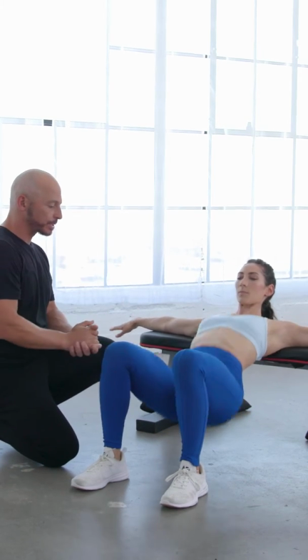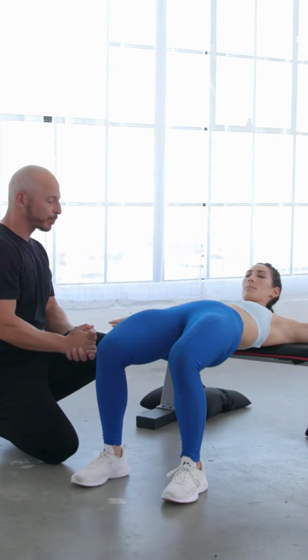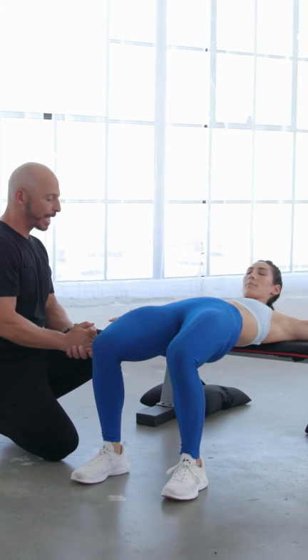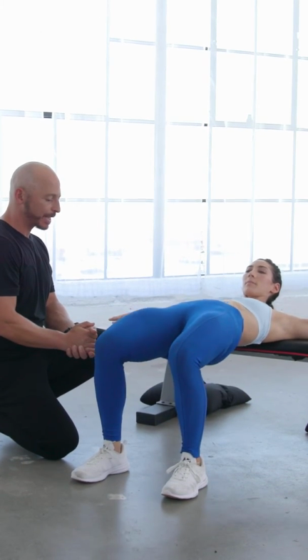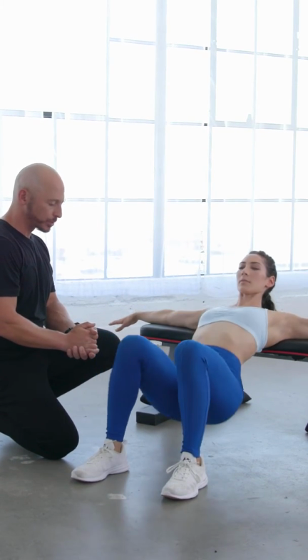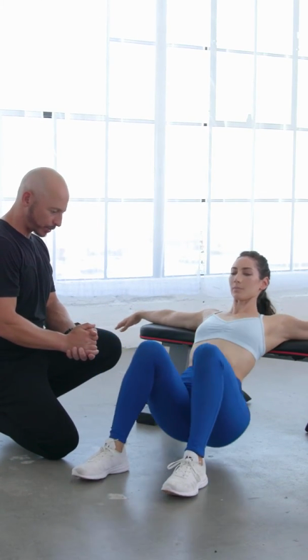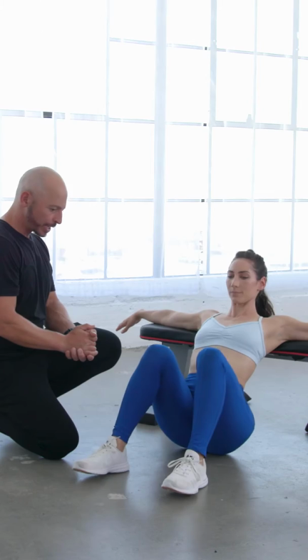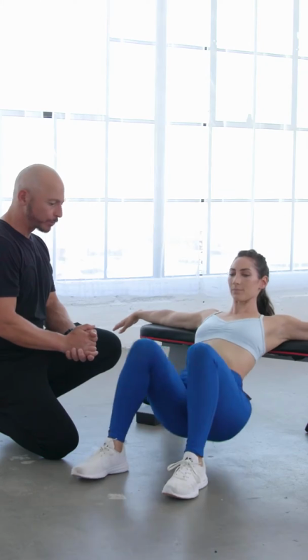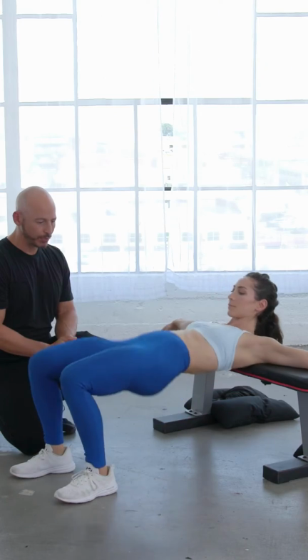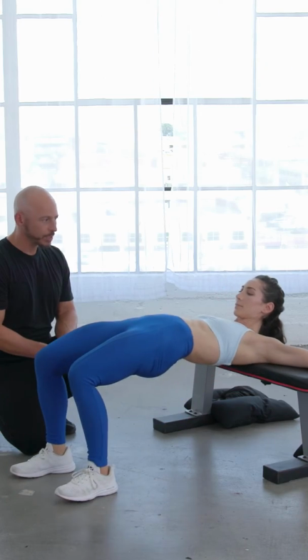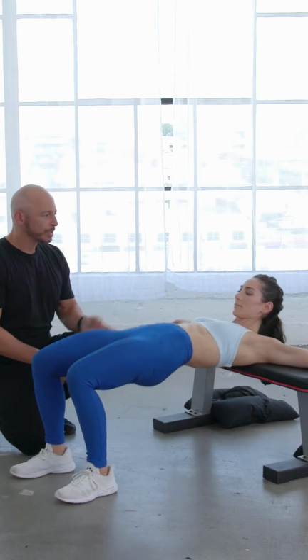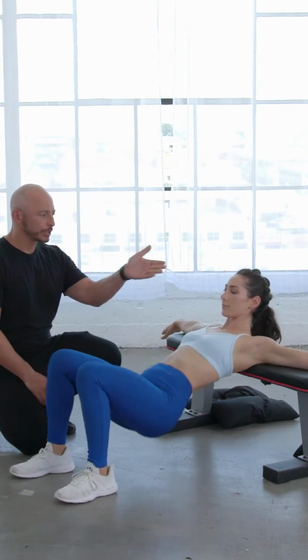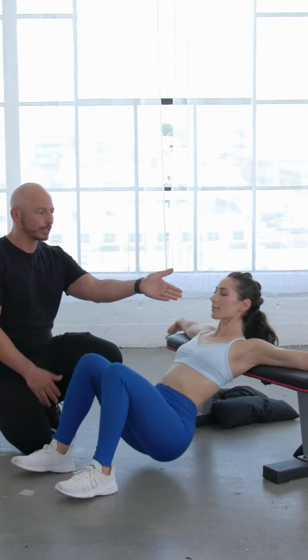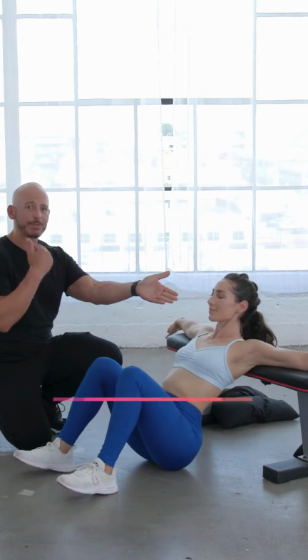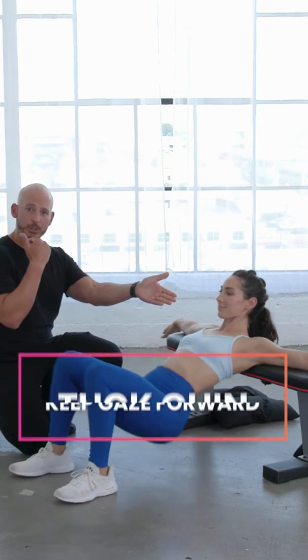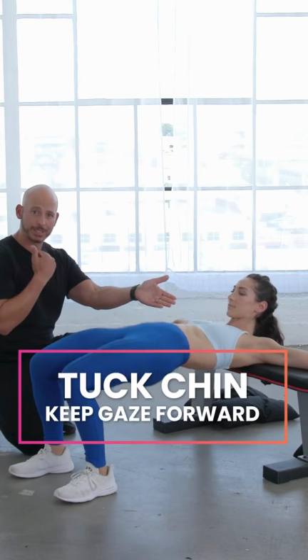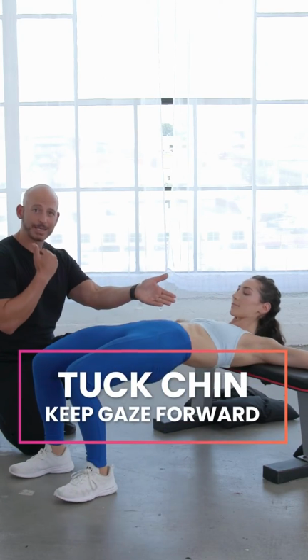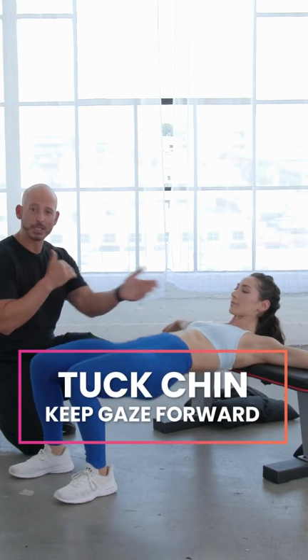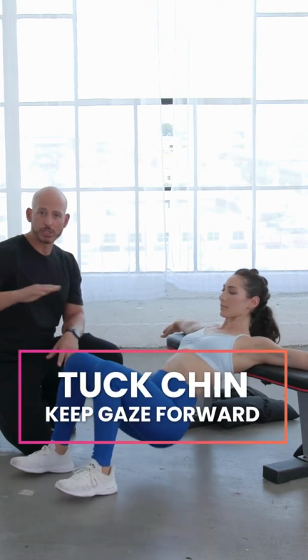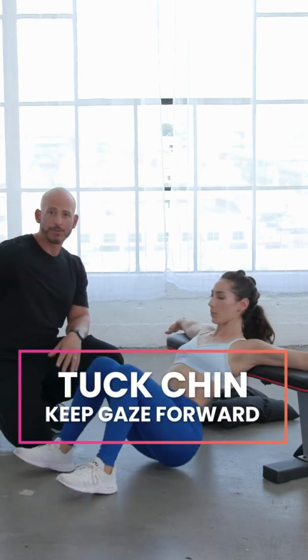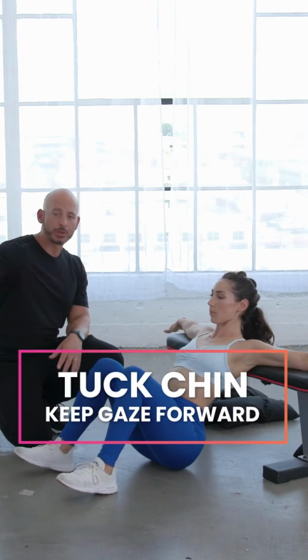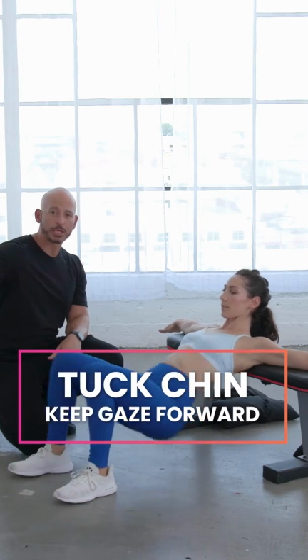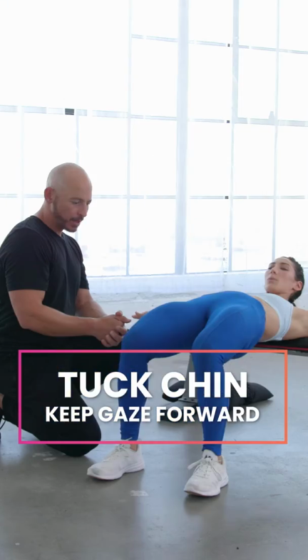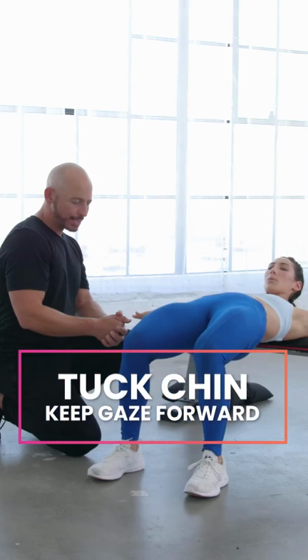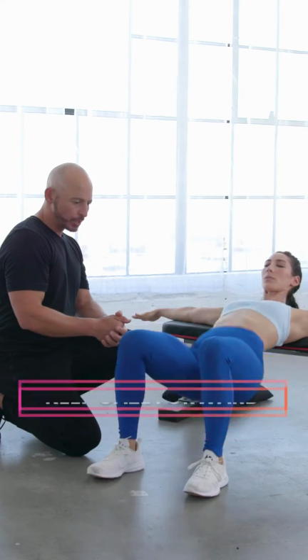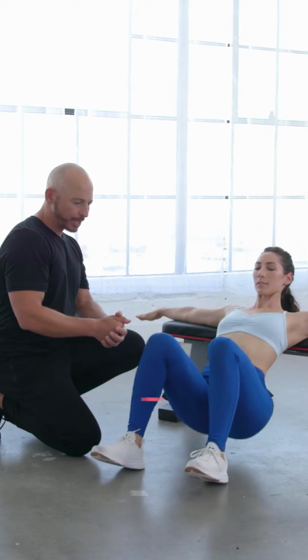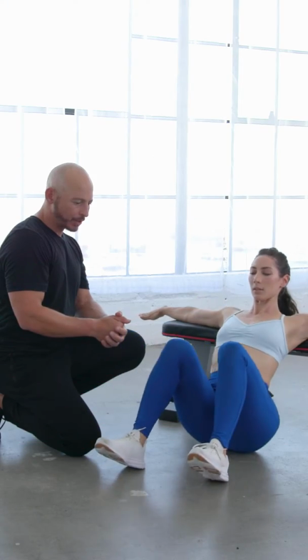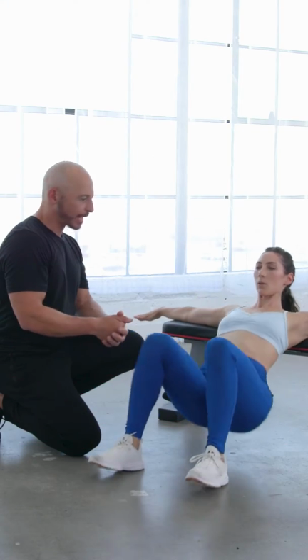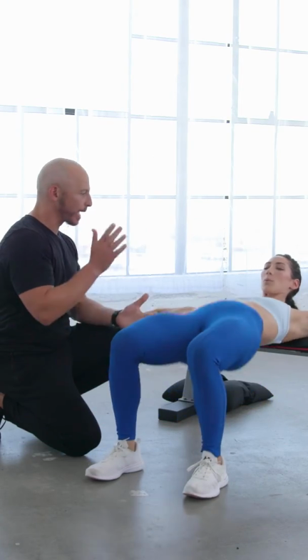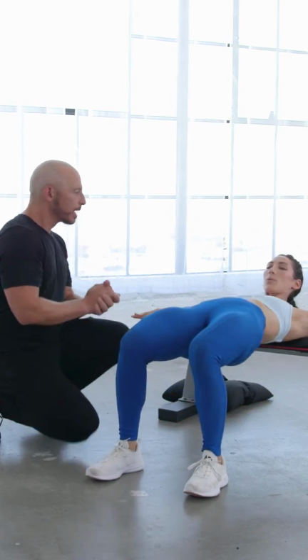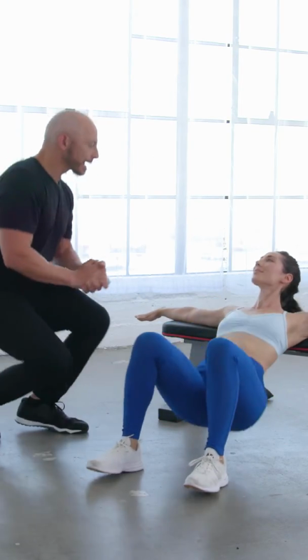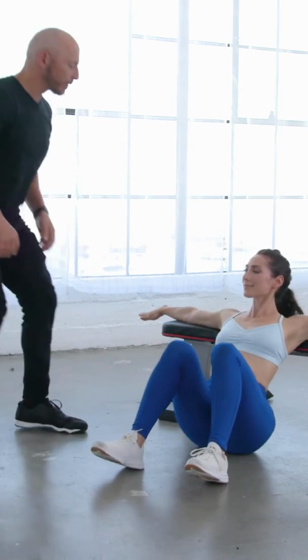From this position, arms out all the way across, we're going to drive your hips up to the ceiling and back down towards the ground. Devin's doing a great job of keeping her chin tucked in — she's looking forward the whole time. Last one and relax.